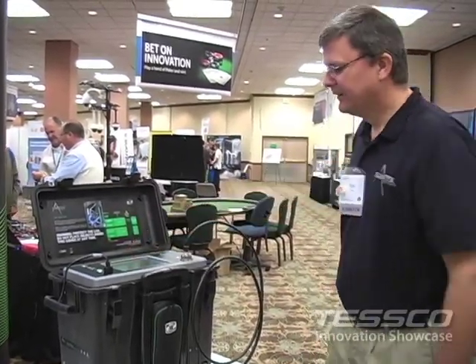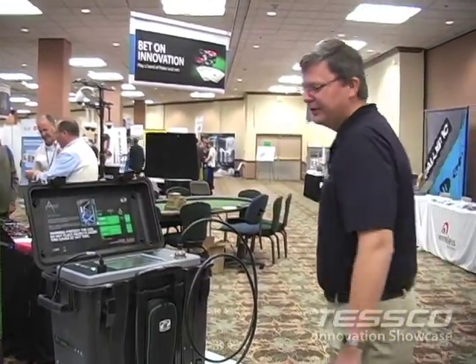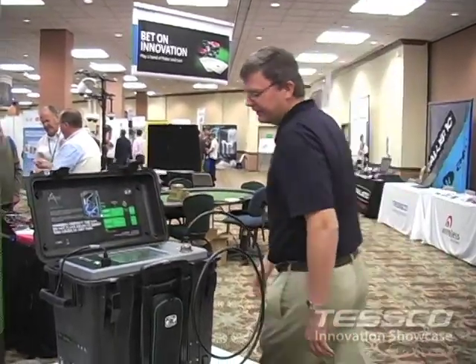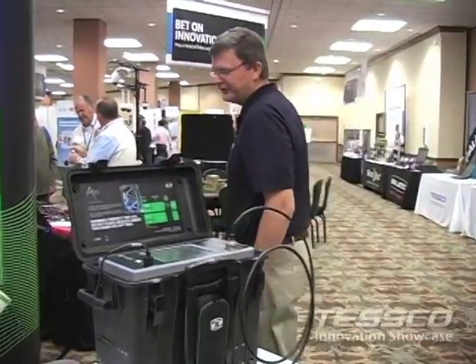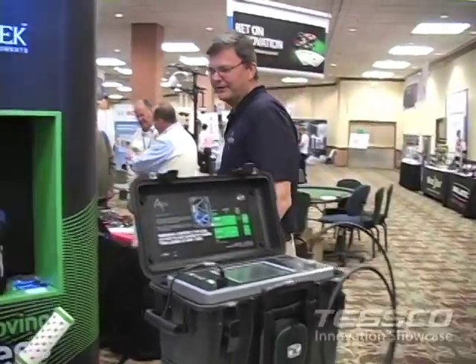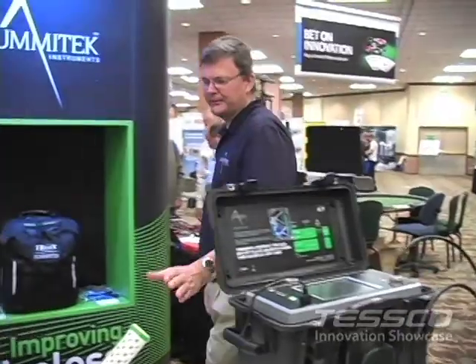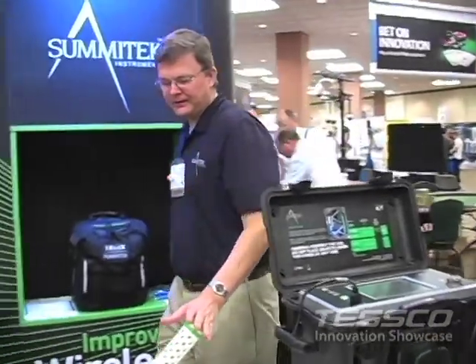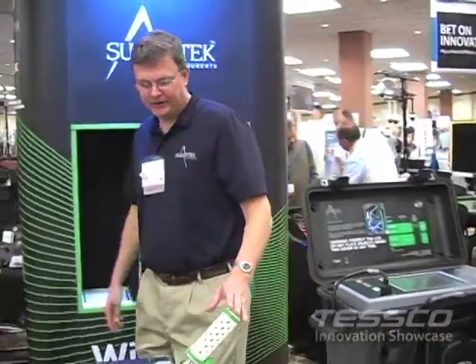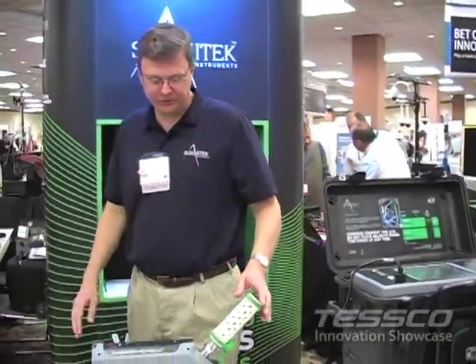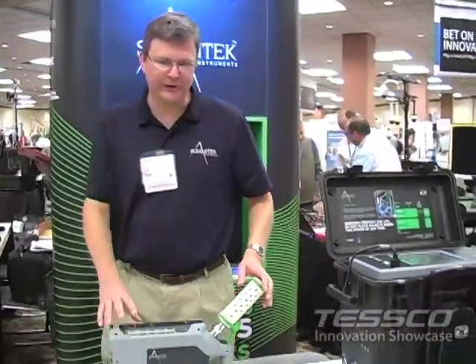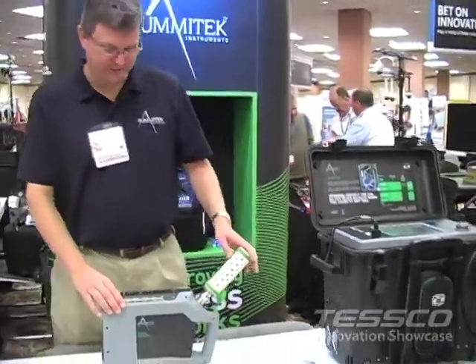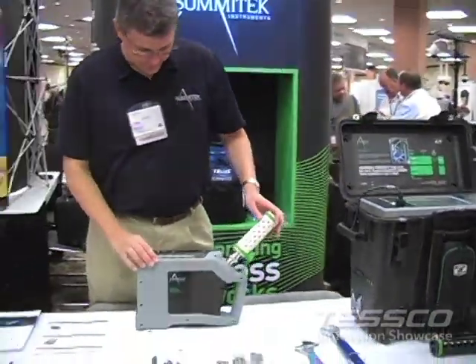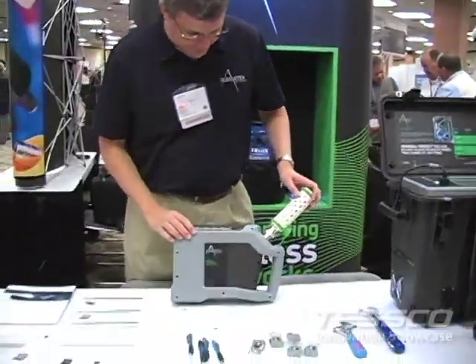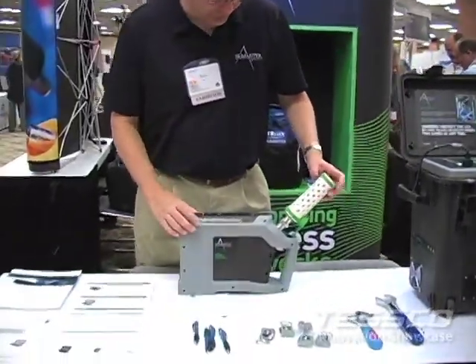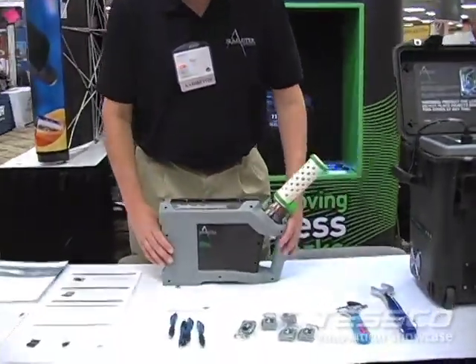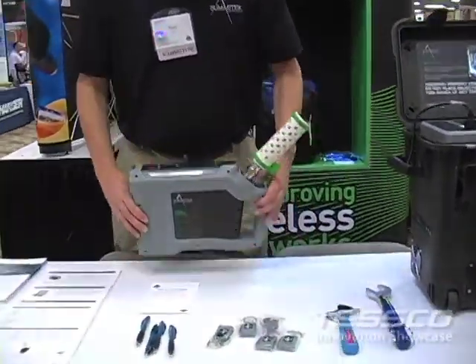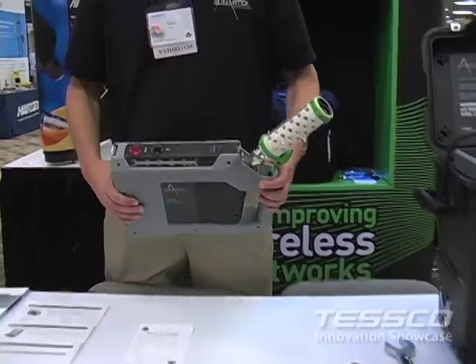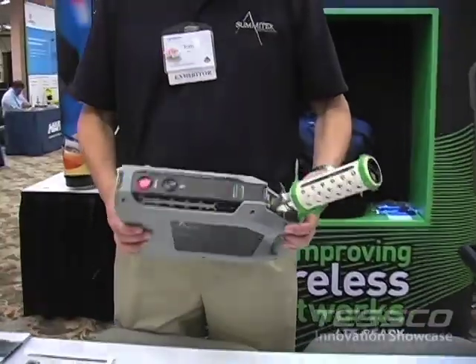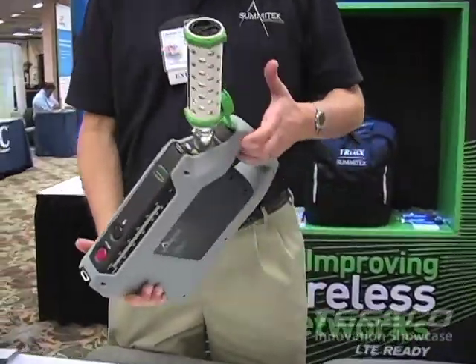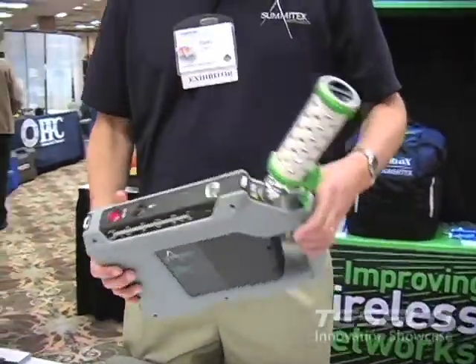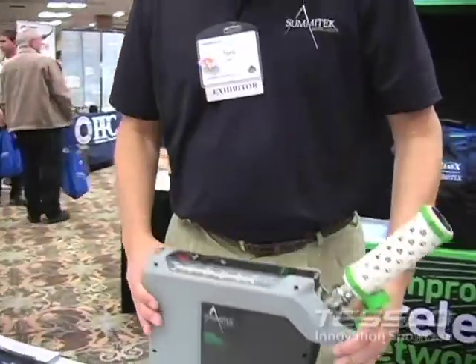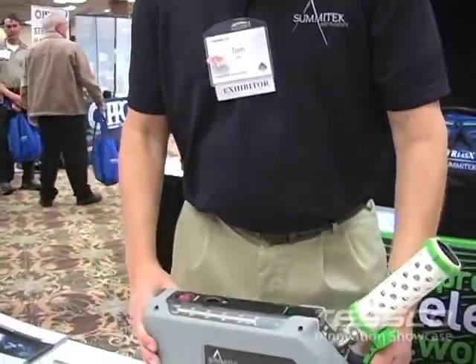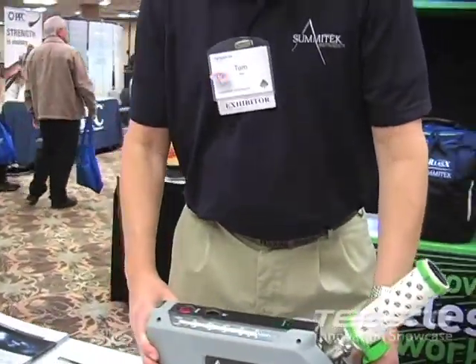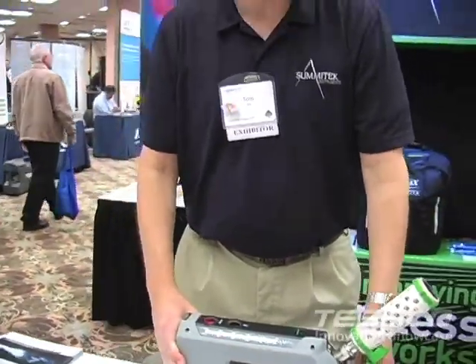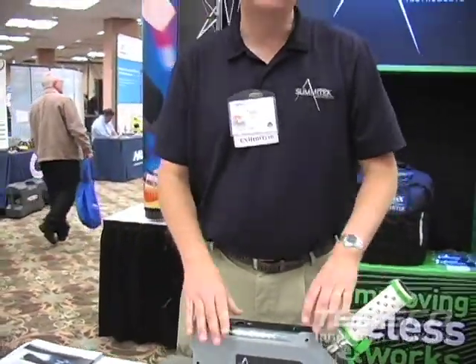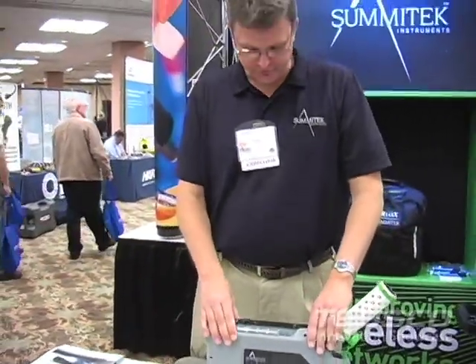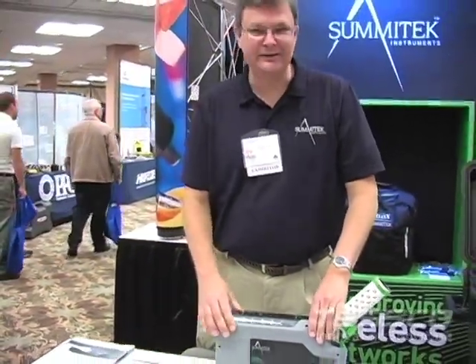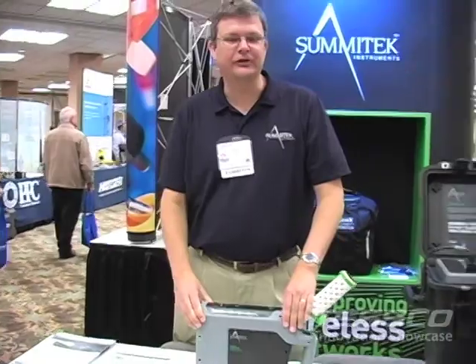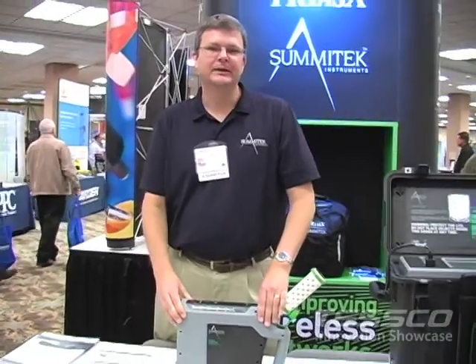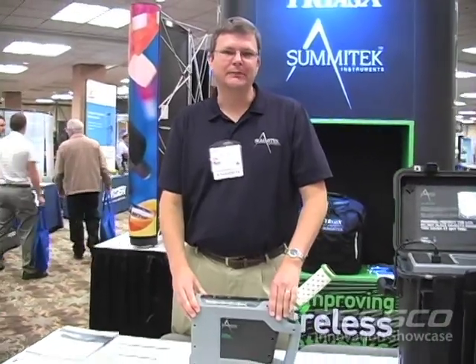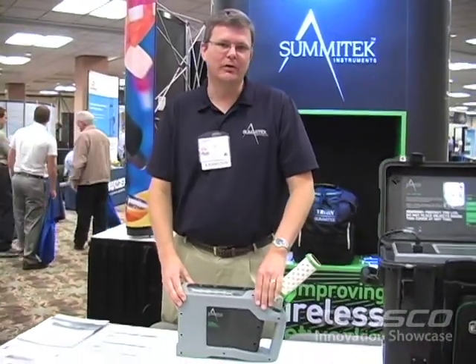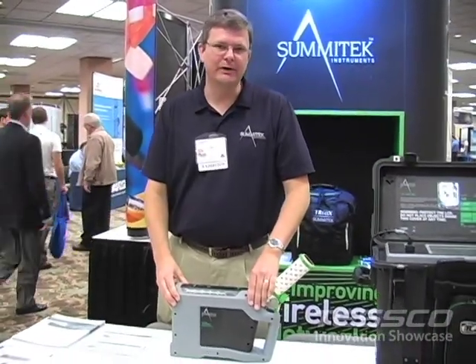The unit over here is exactly the same thing except it's a two watt test set. The beauty of this is it's battery operated, super lightweight, and I can carry it directly to testing on something like a DAS system or a remote radio head.